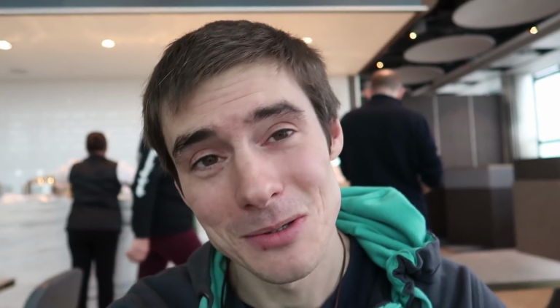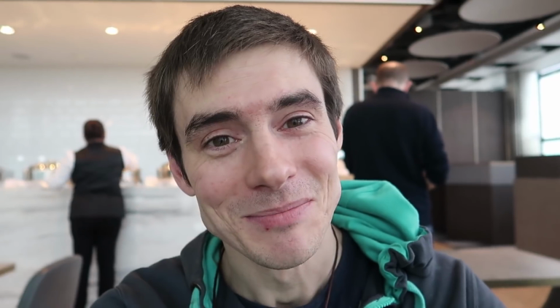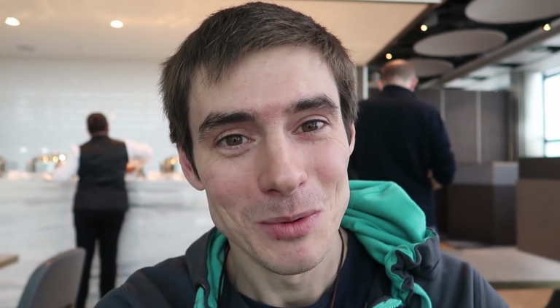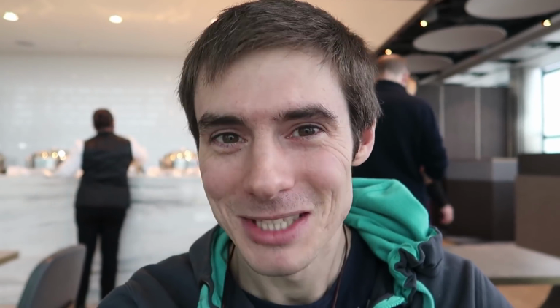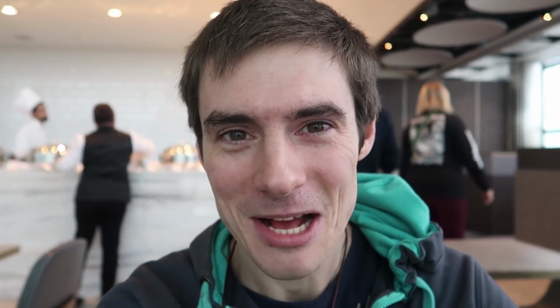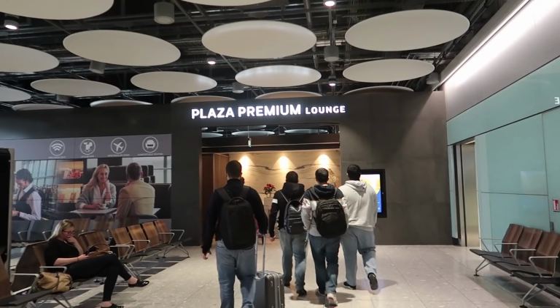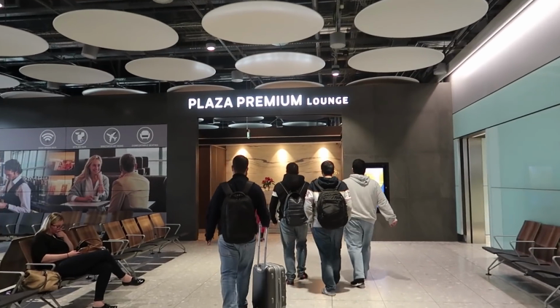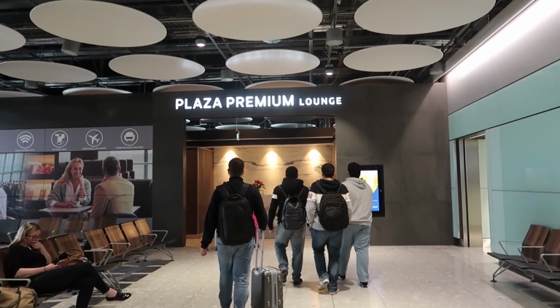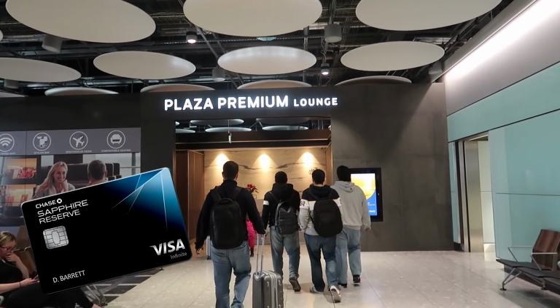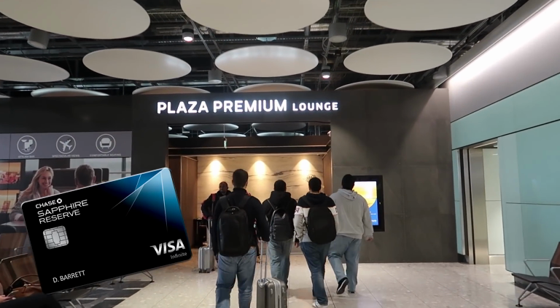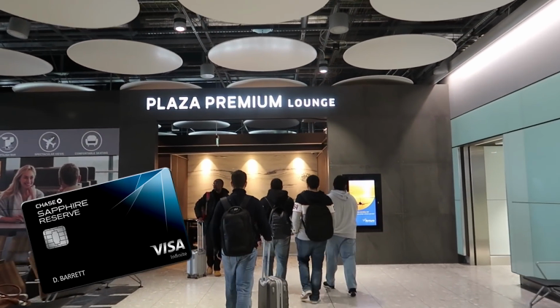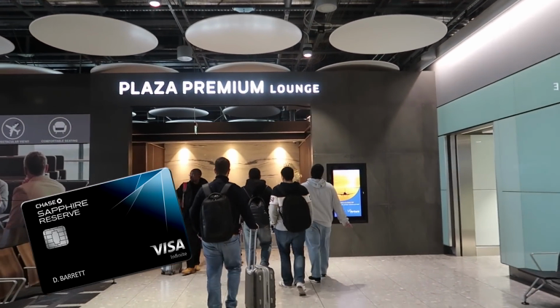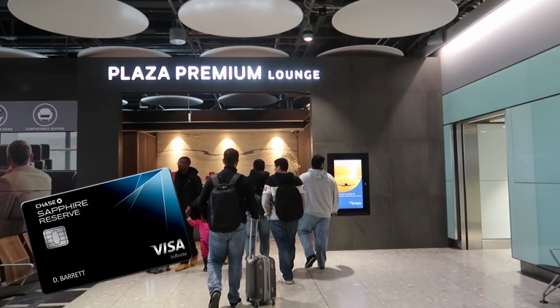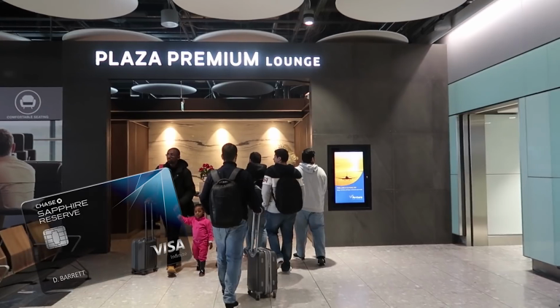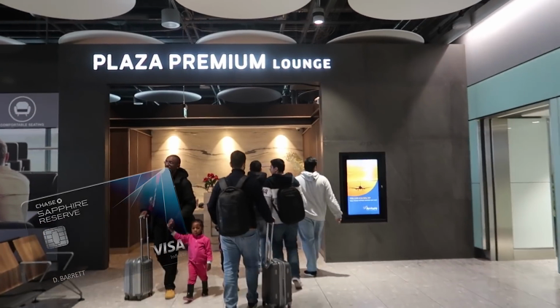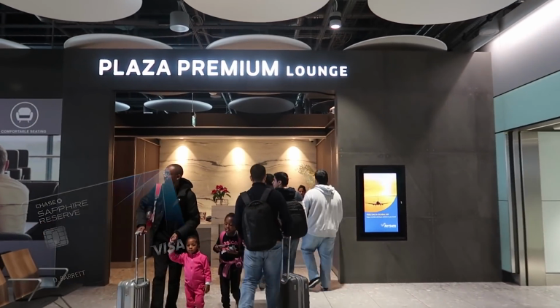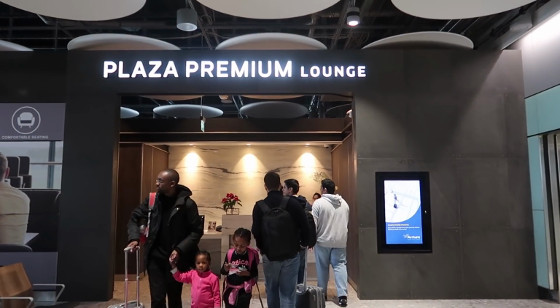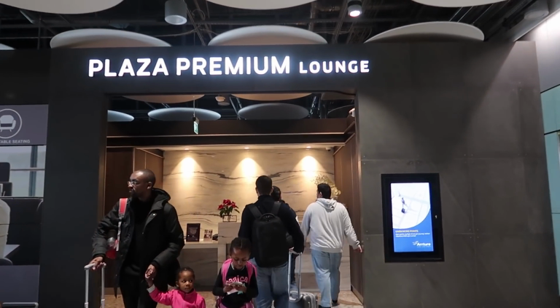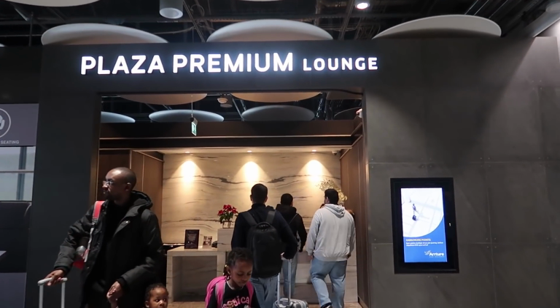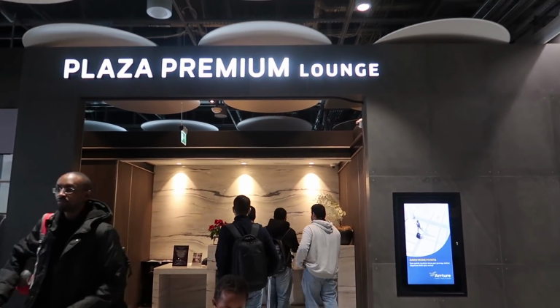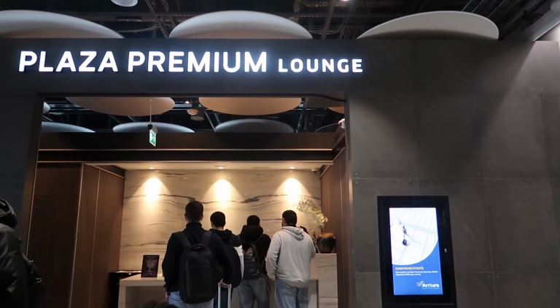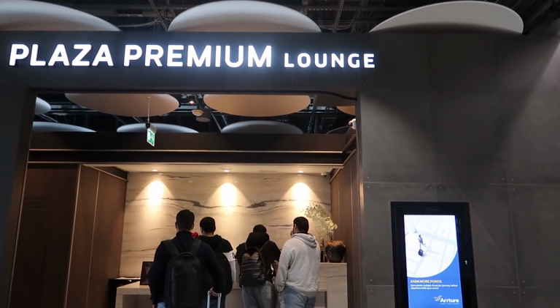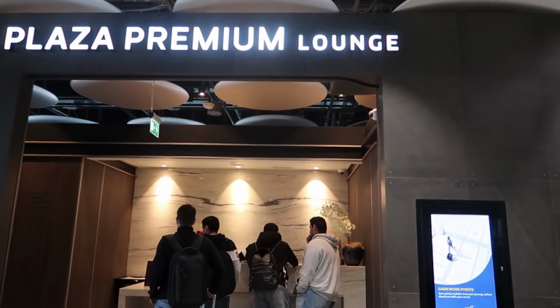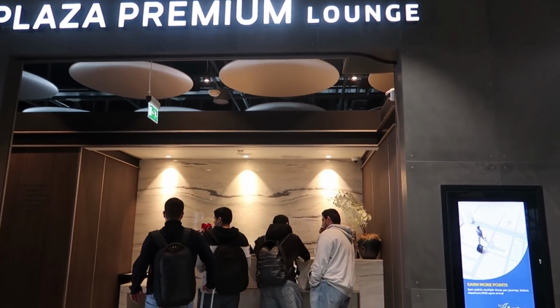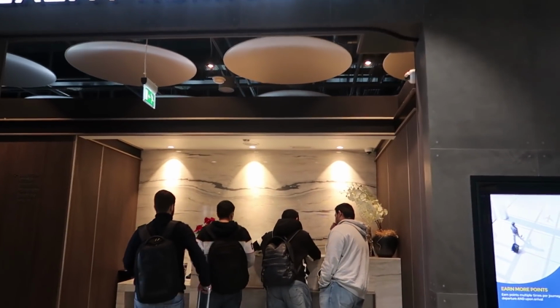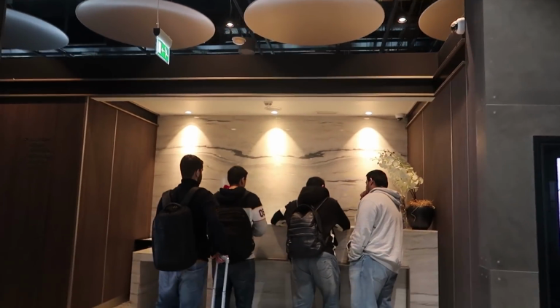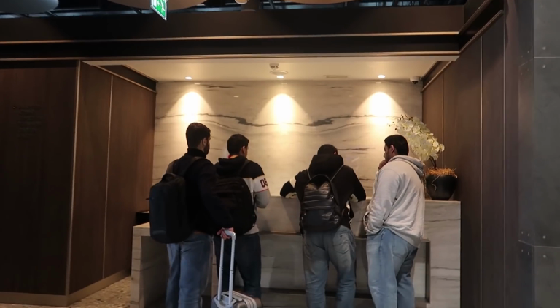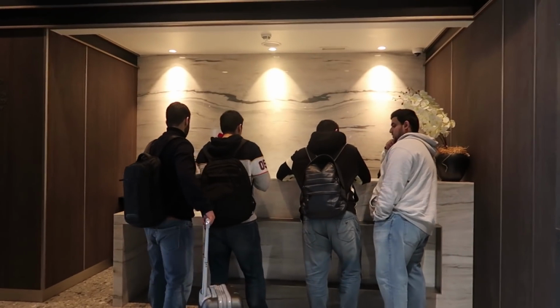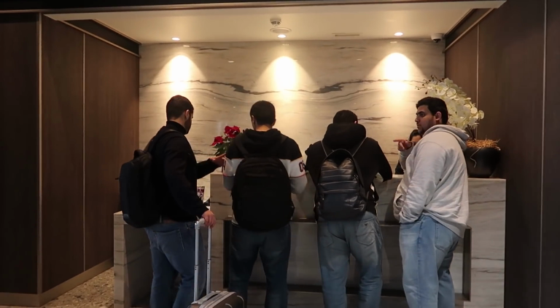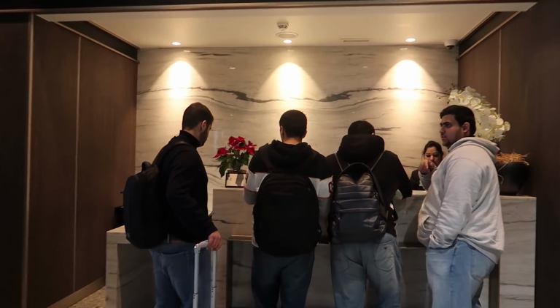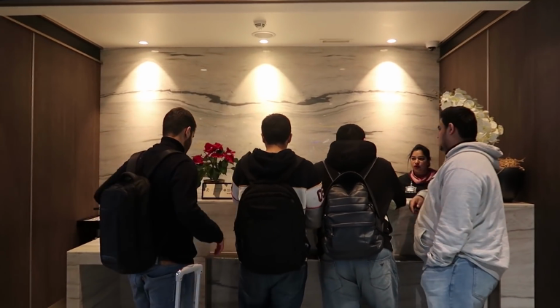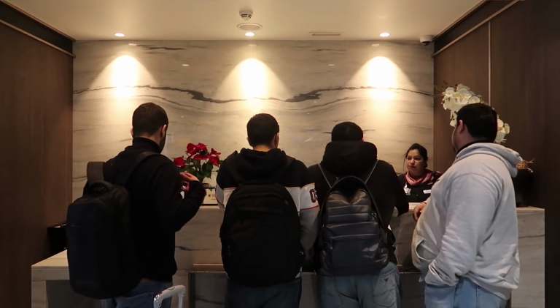And it's quite a nice lounge, so let's check it out. I paid with the Sapphire Reserve, hoping that it will count towards a $300 travel credit. But after checking some online forums, it seems it probably won't — it depends how it codes on your statement. Oh well.